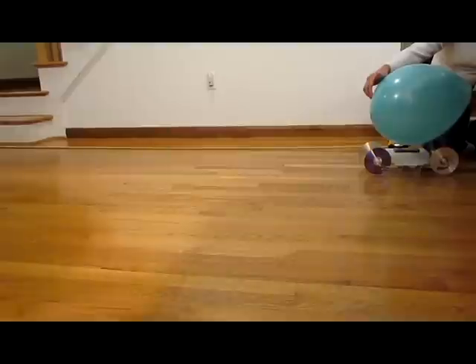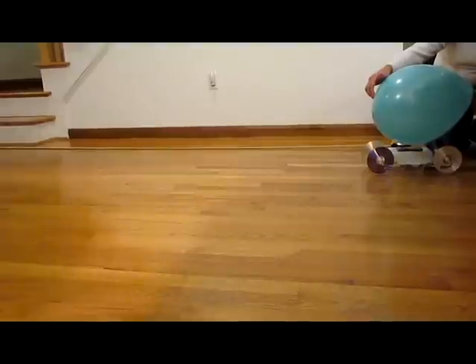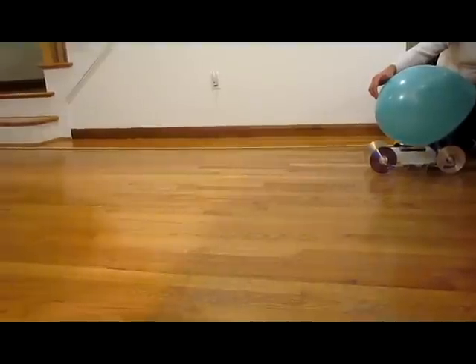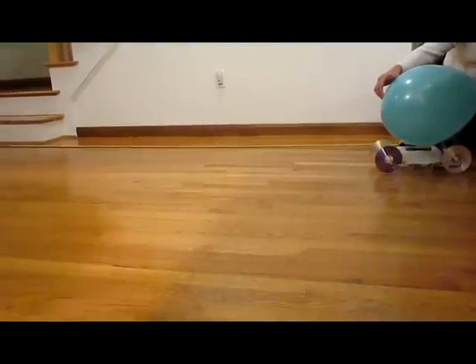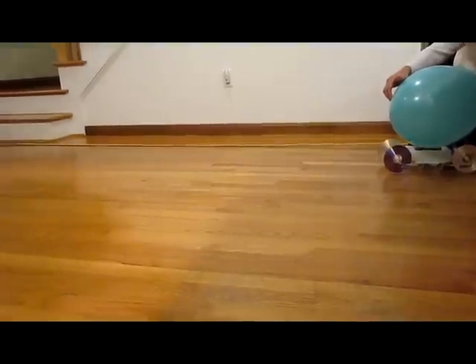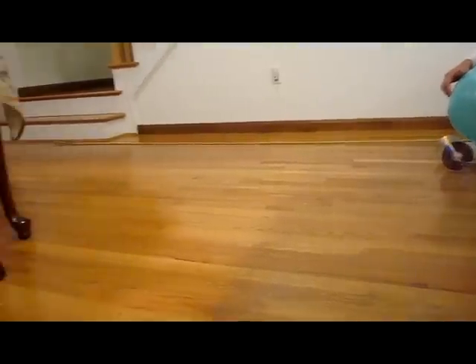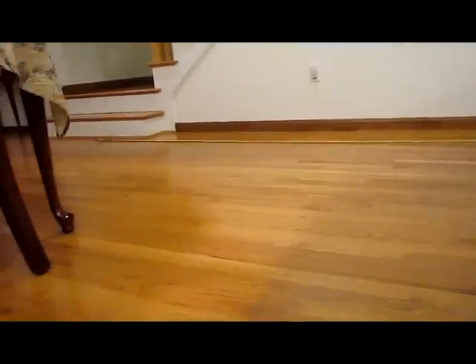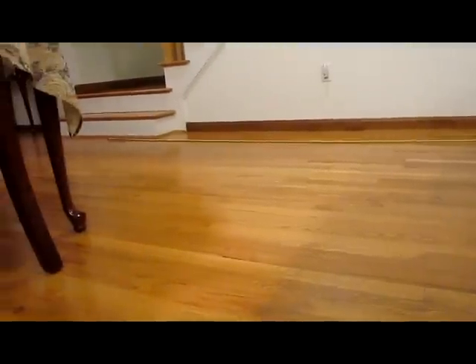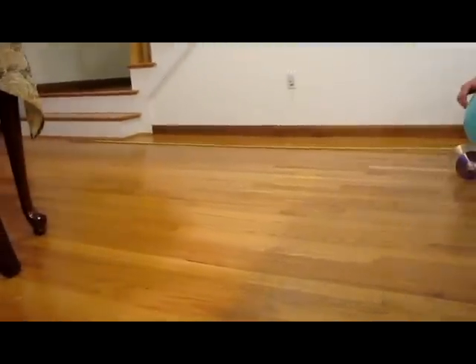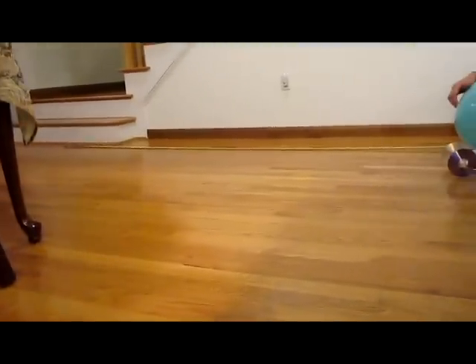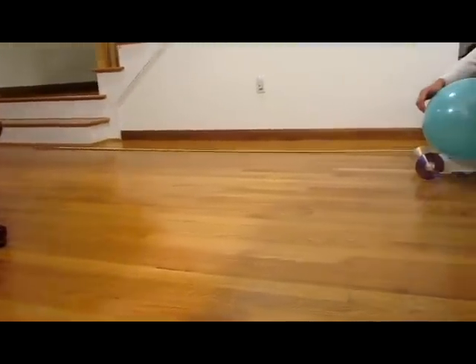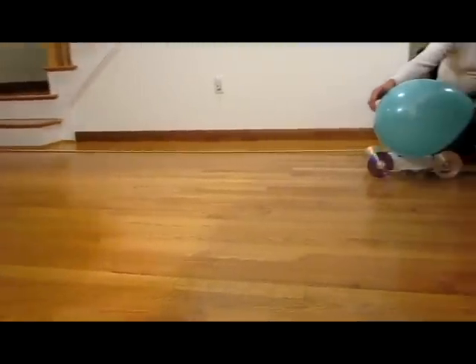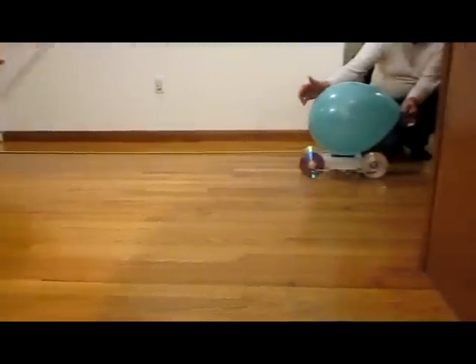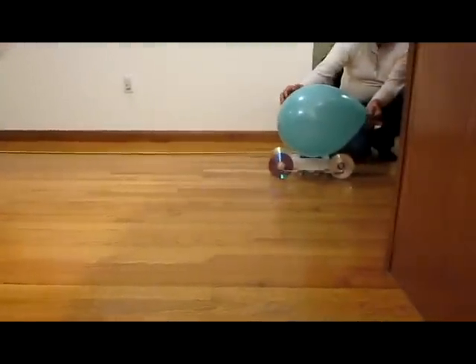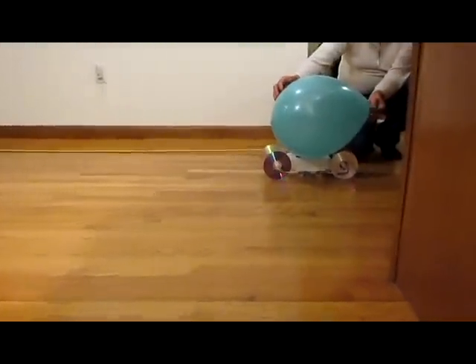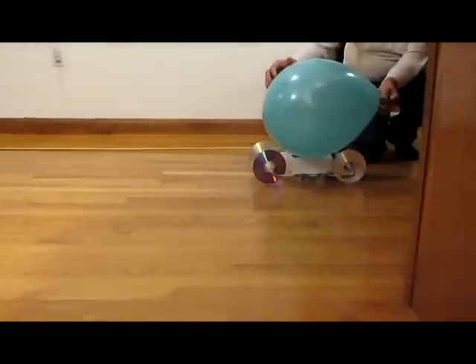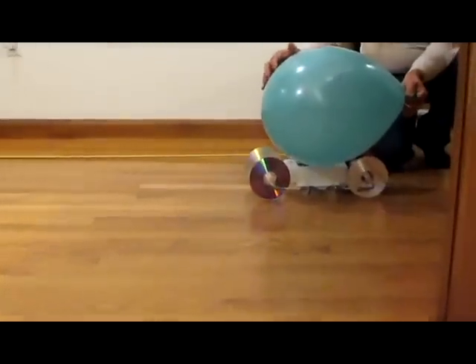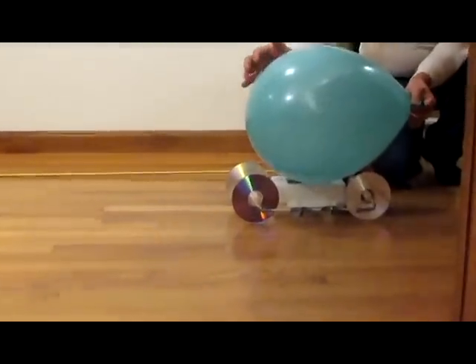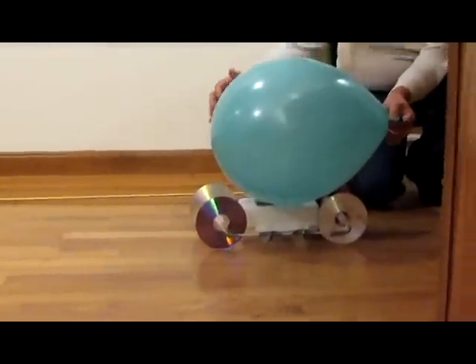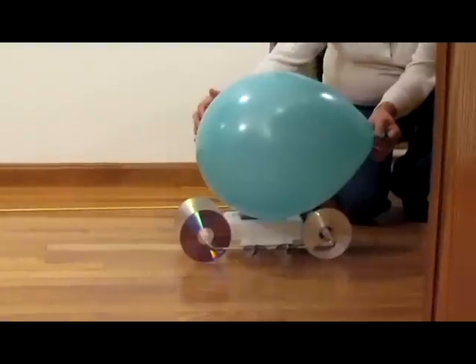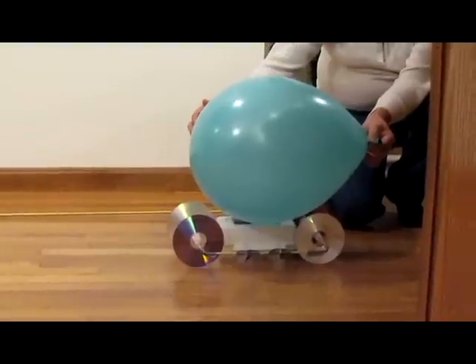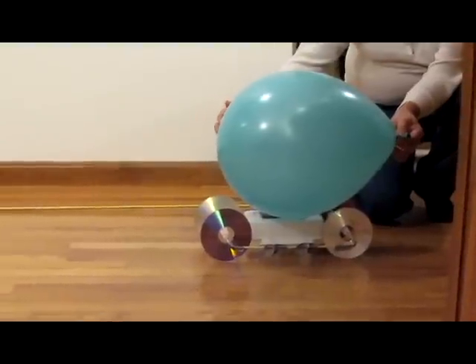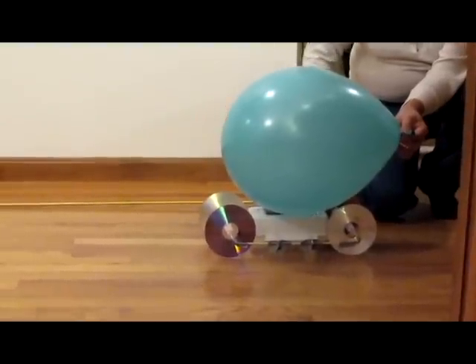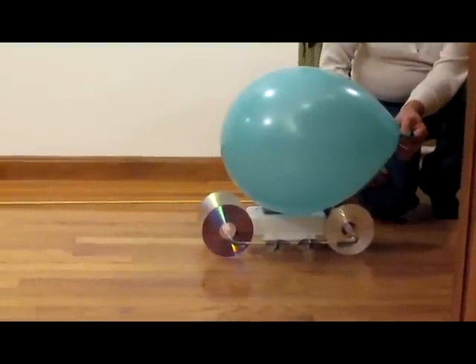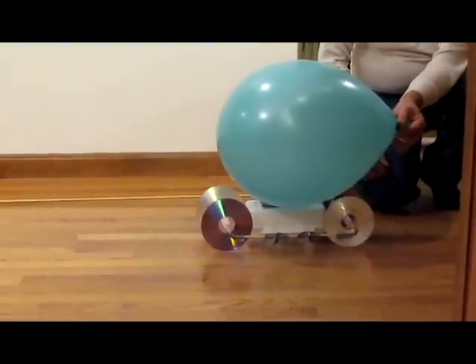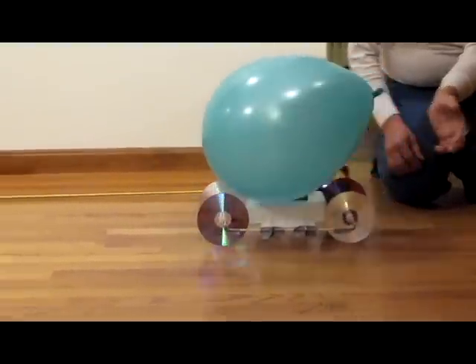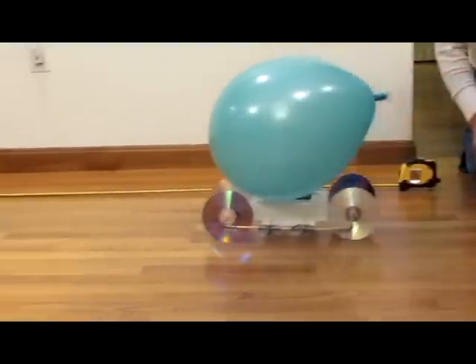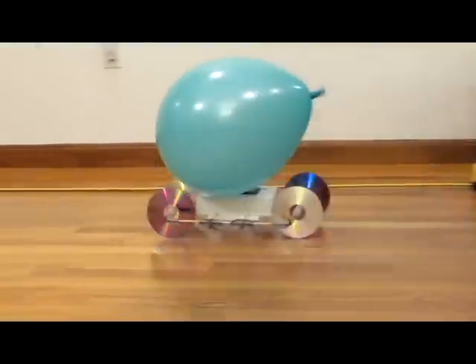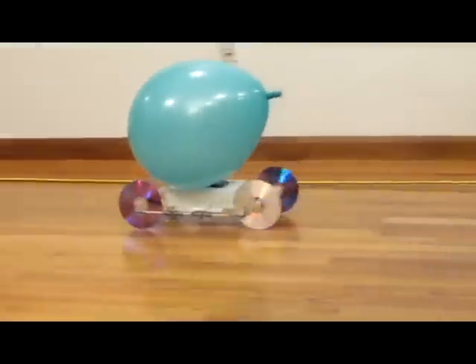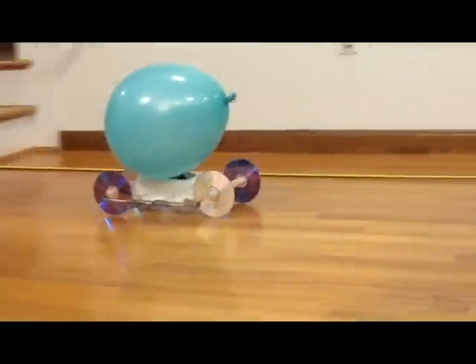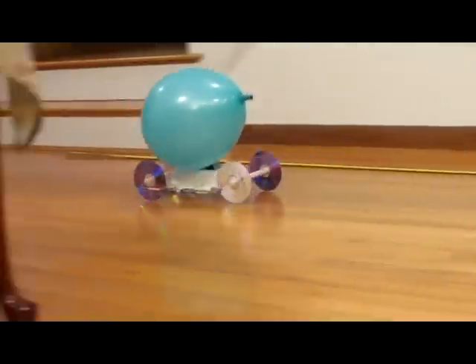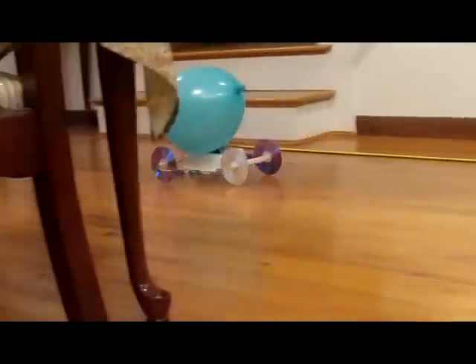And this is the final test — three meters. Can the balloon car do it? Let's go see. Yes it can! Thank you, thank you, thank you!